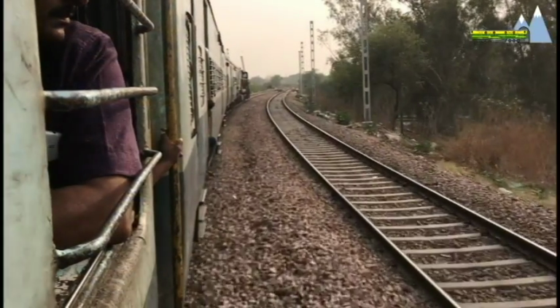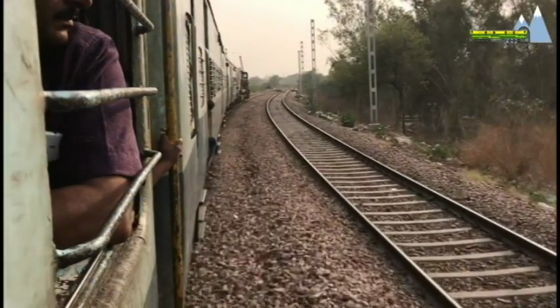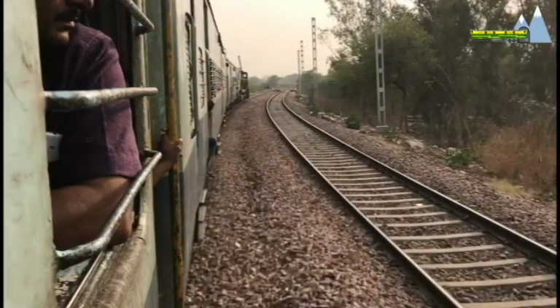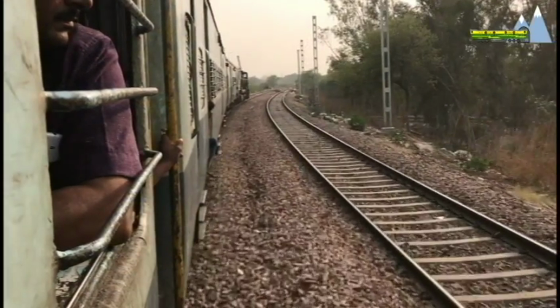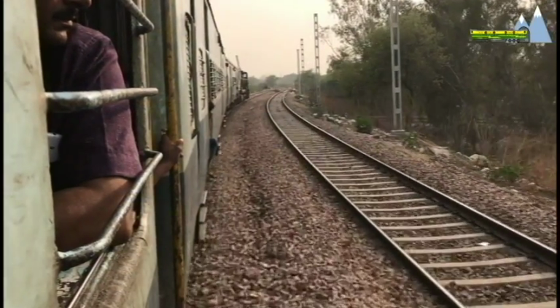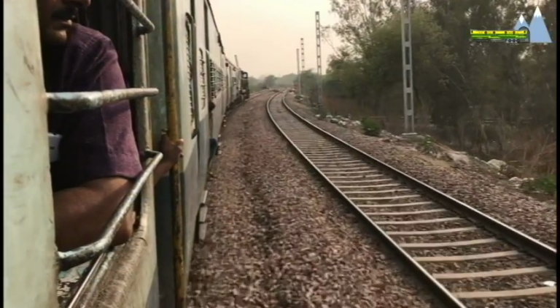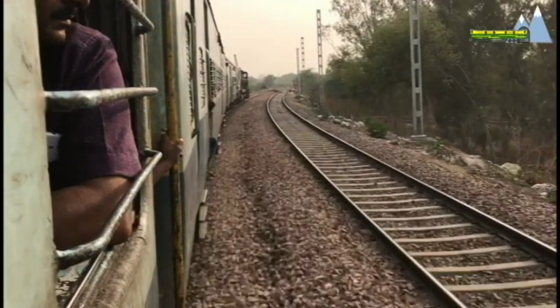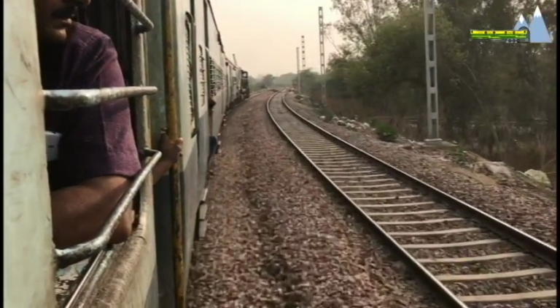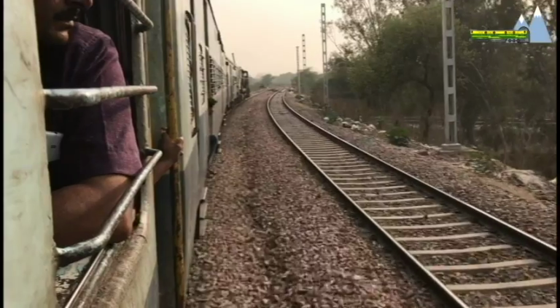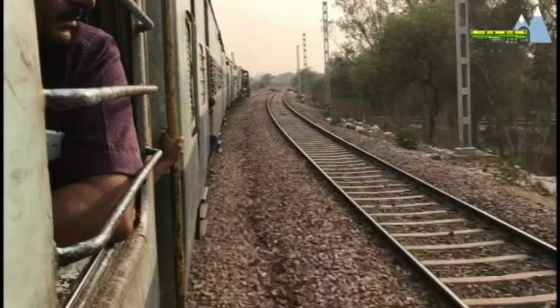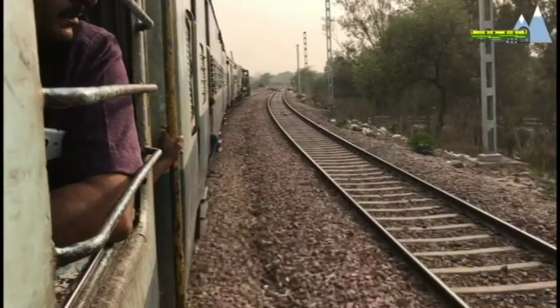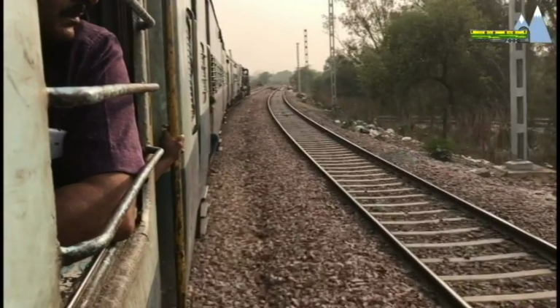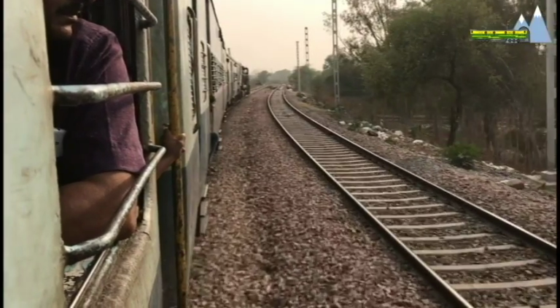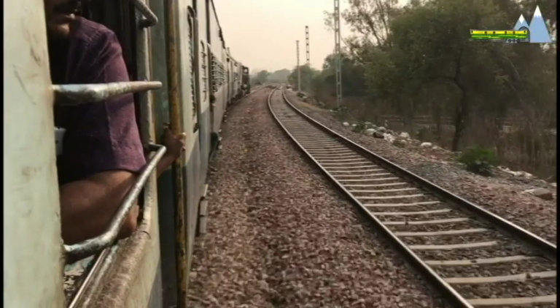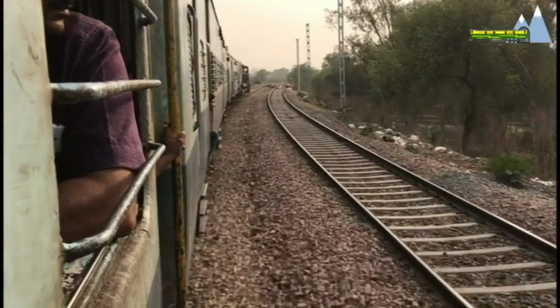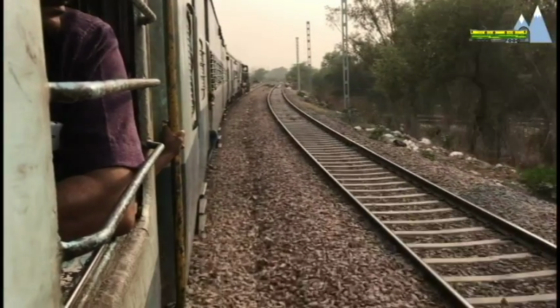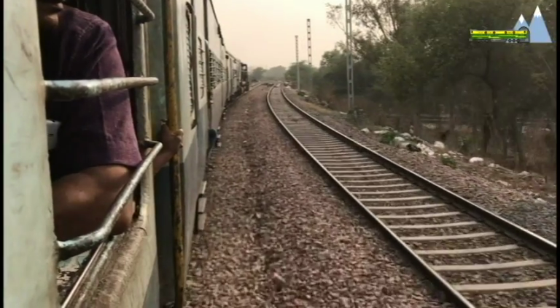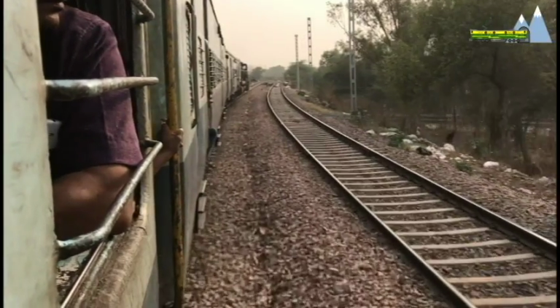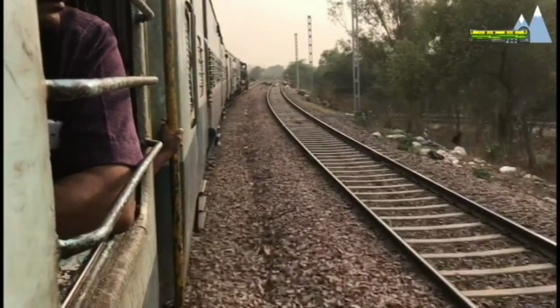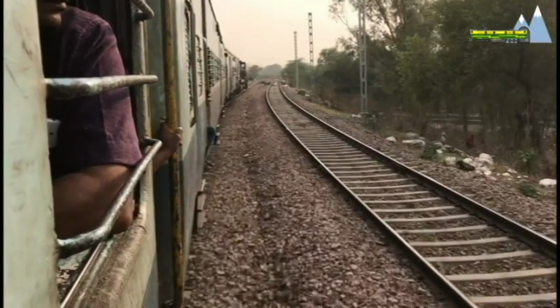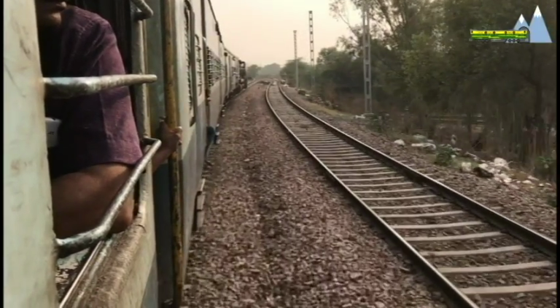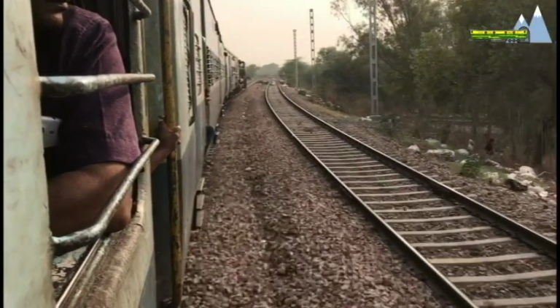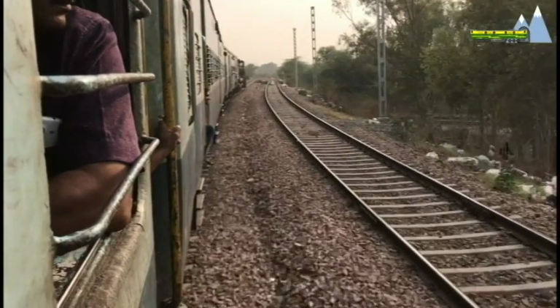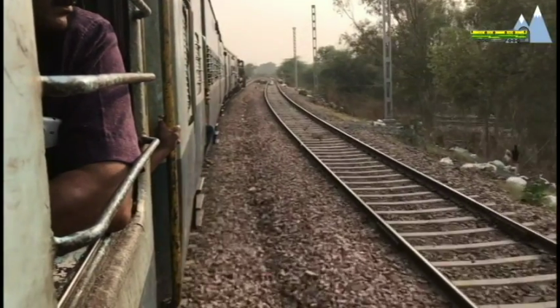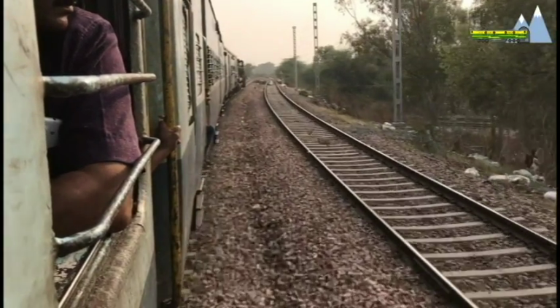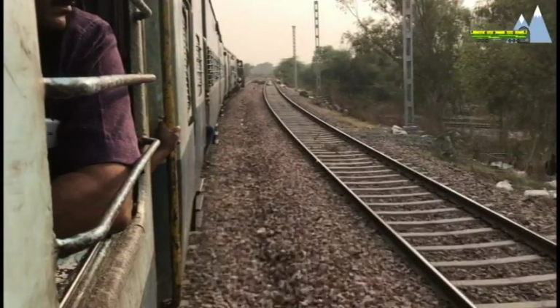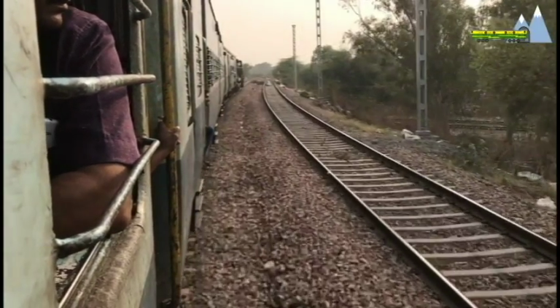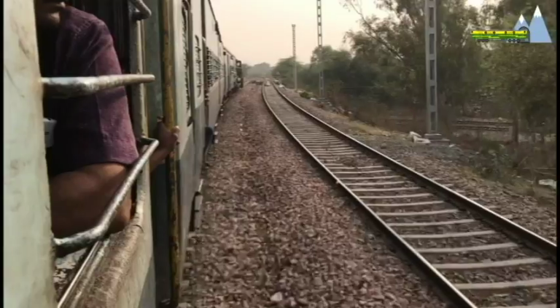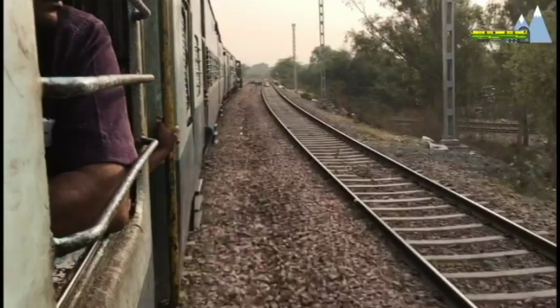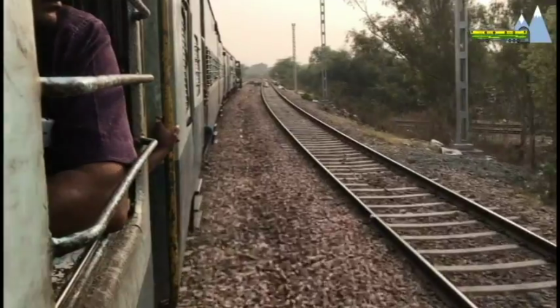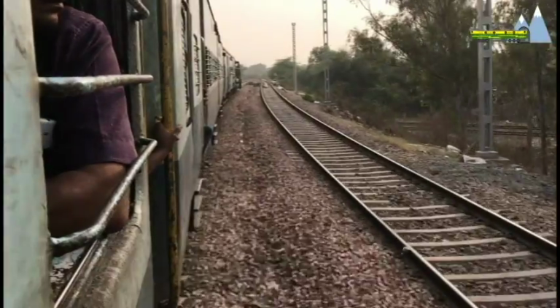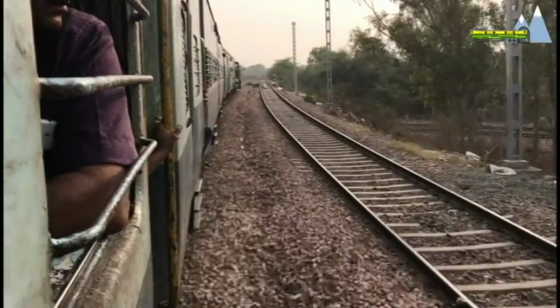This means at high speeds the tractive effort will be low, and if higher tractive effort is needed, the speeds have to be kept low.